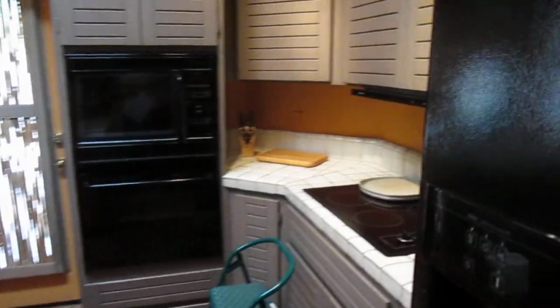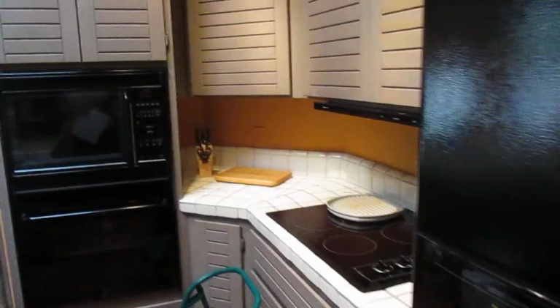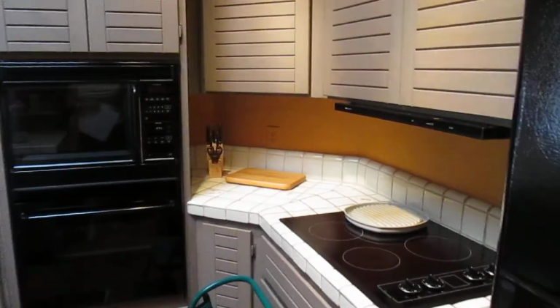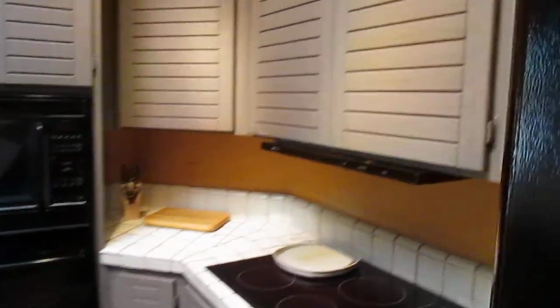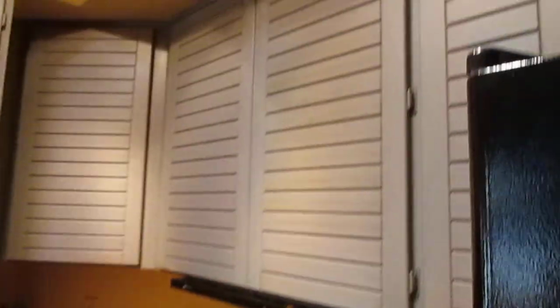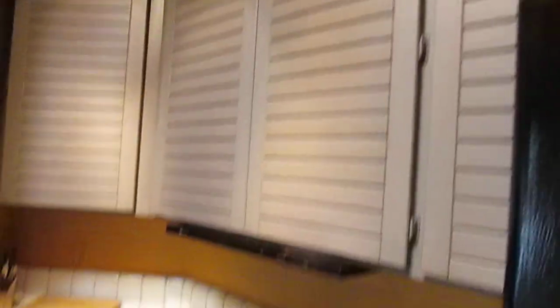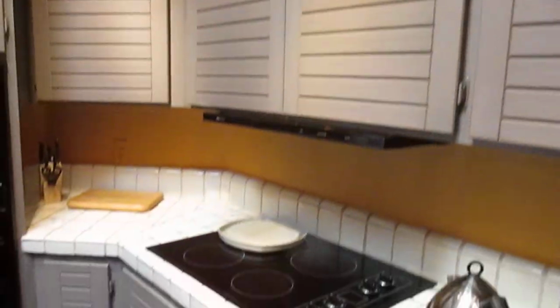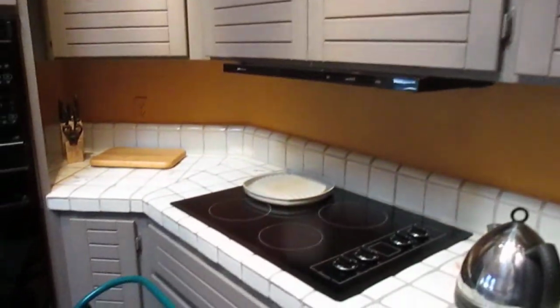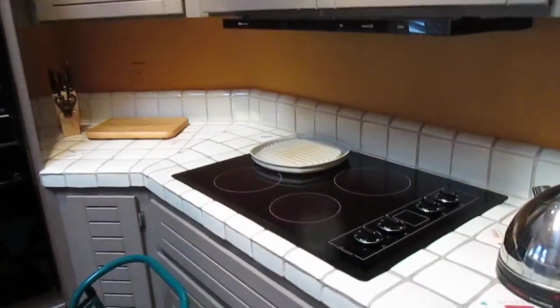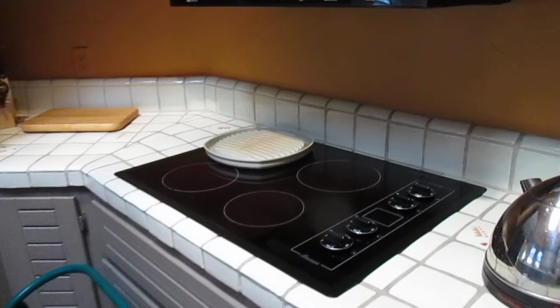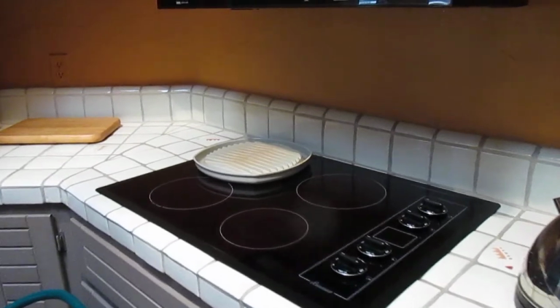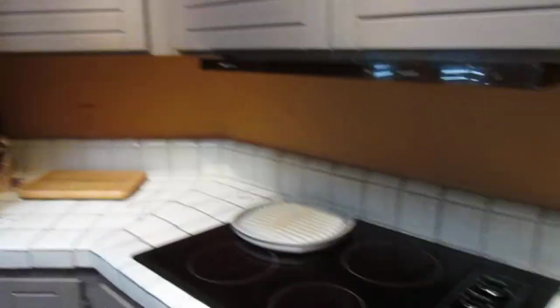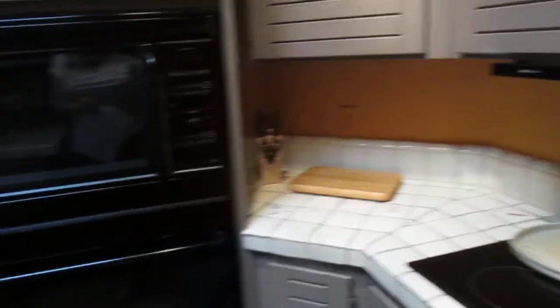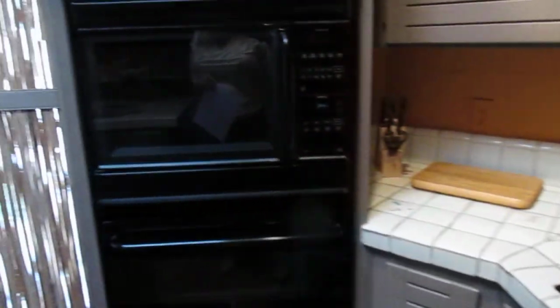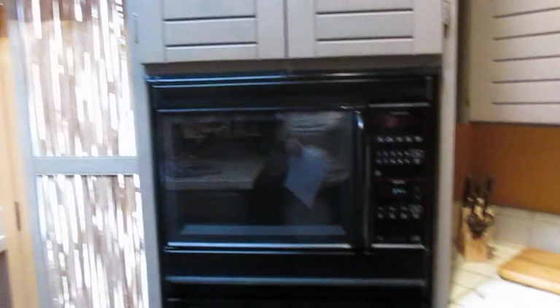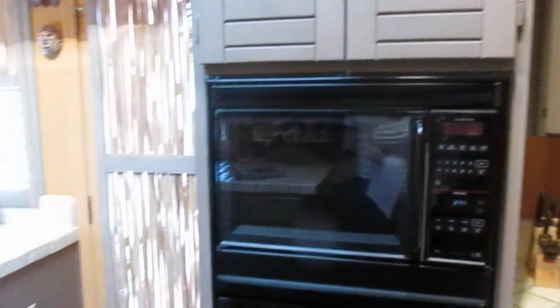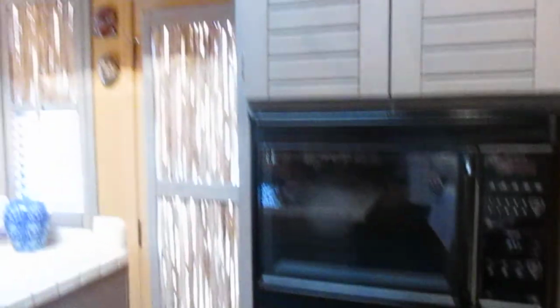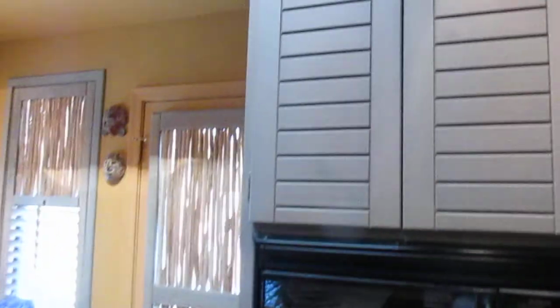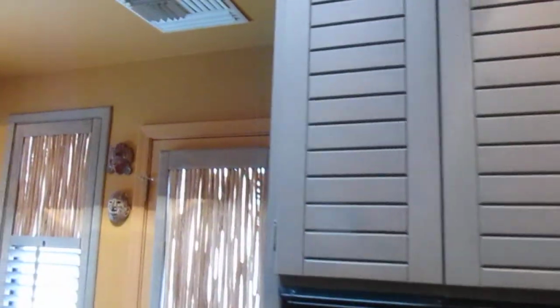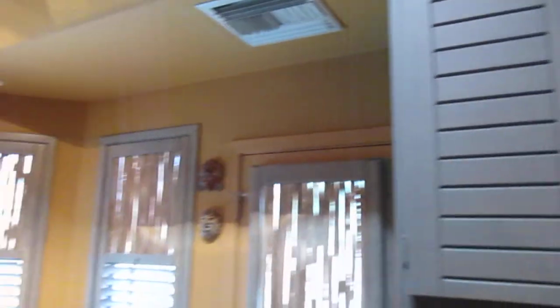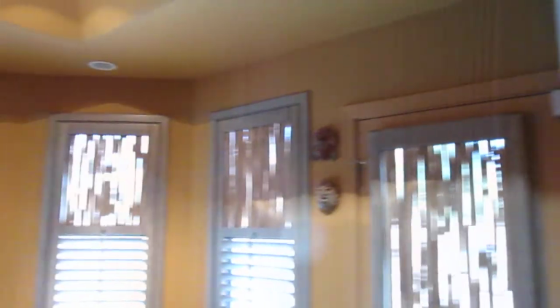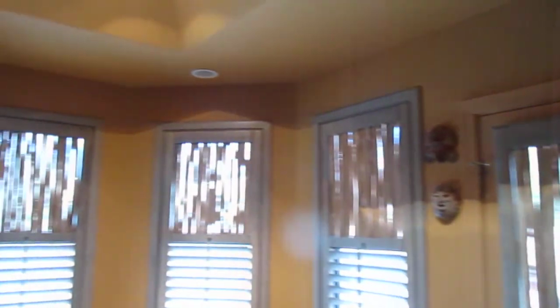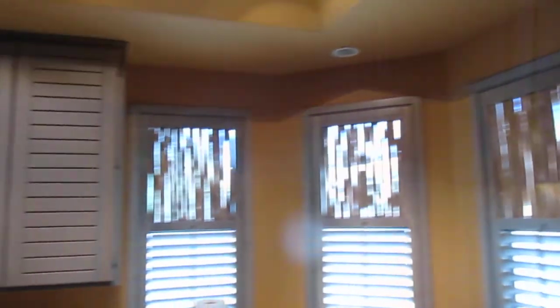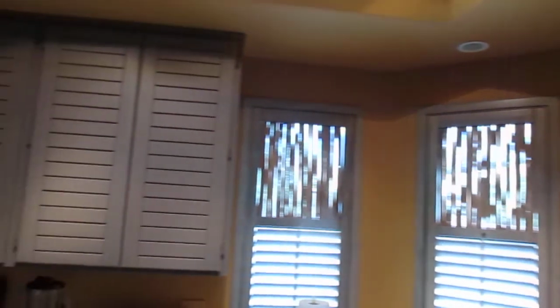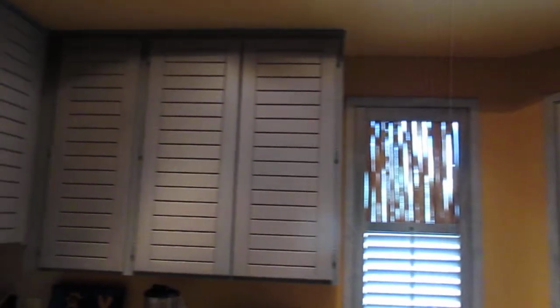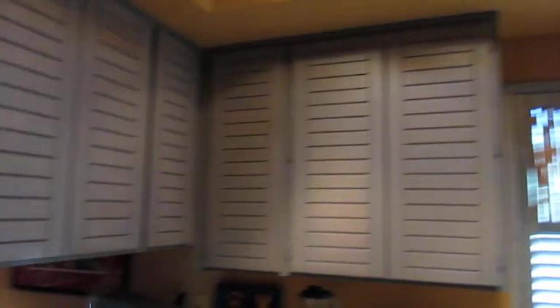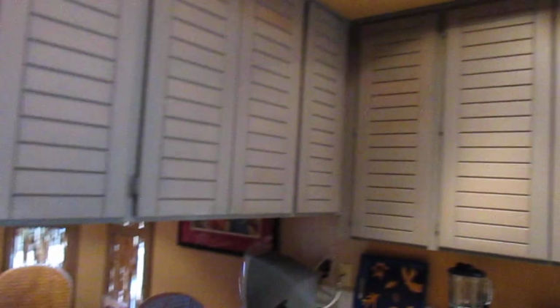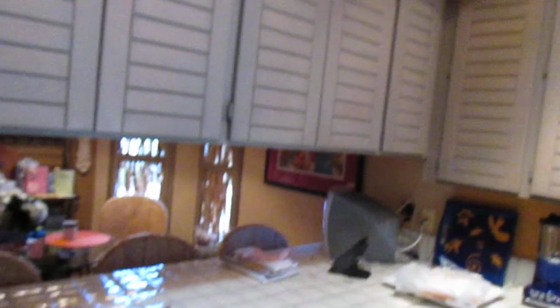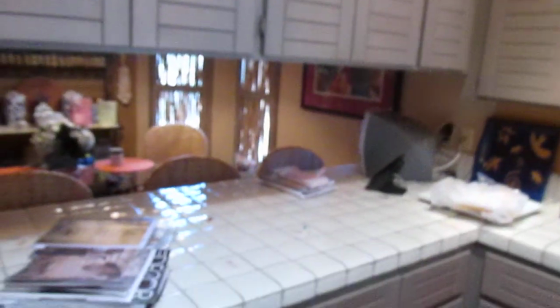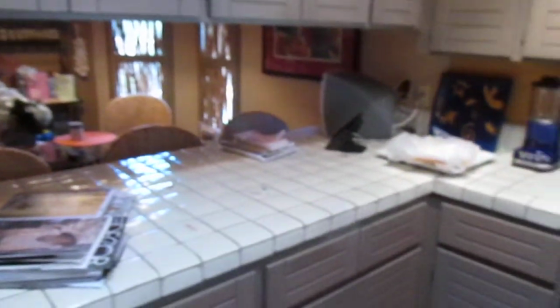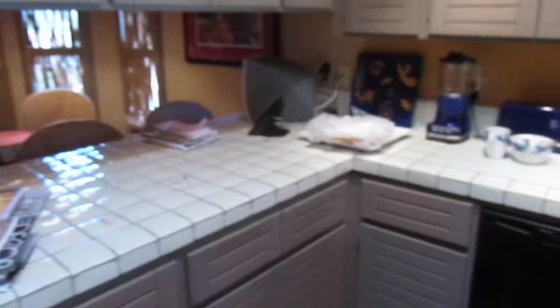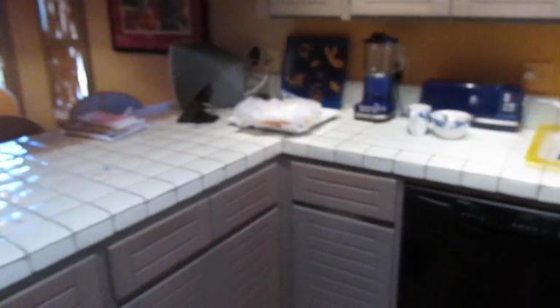Here is the kitchen — electric cooktop, microwave, oven. The cabinets are in great shape, and there are tile counters.